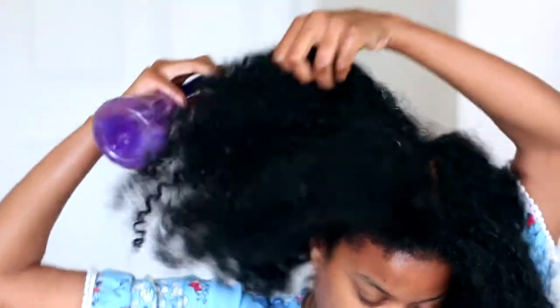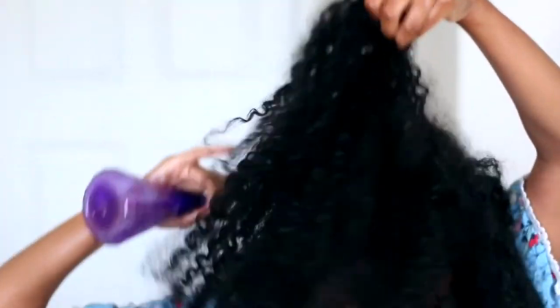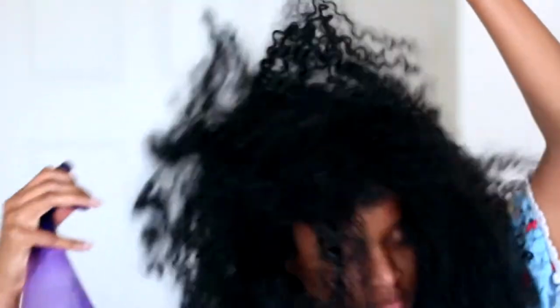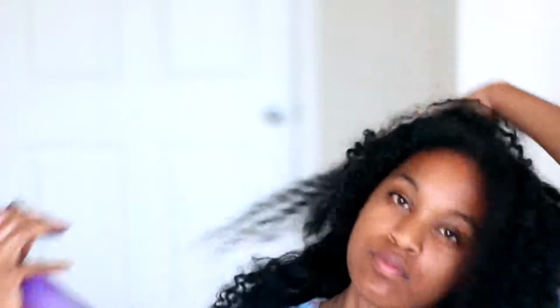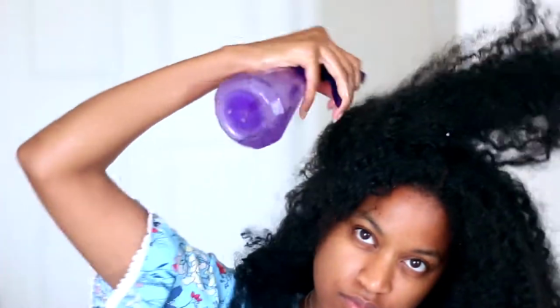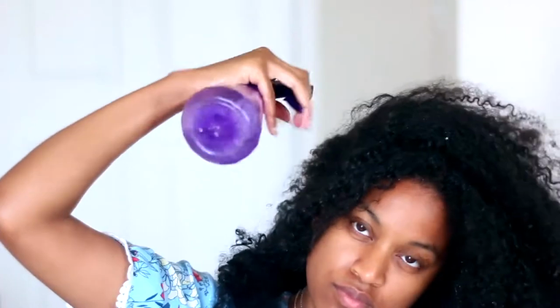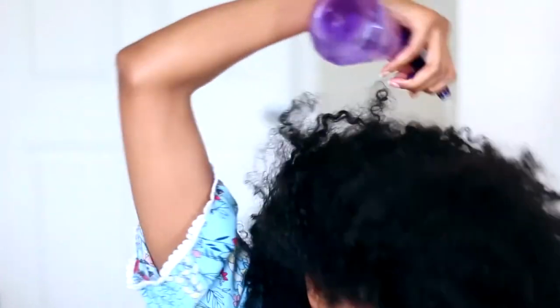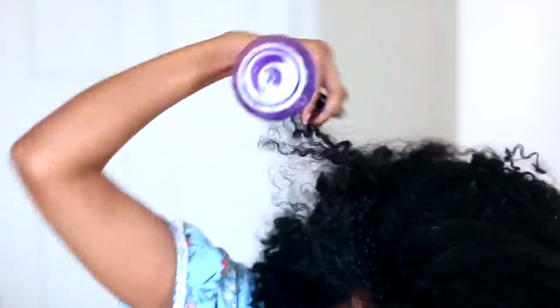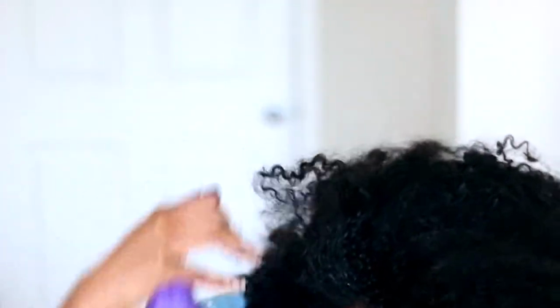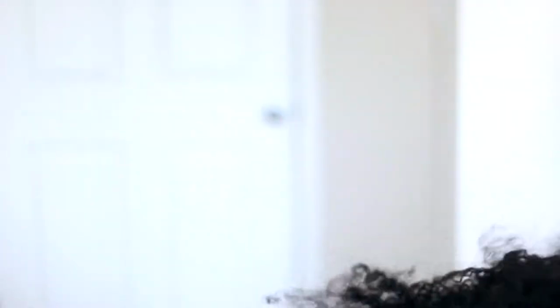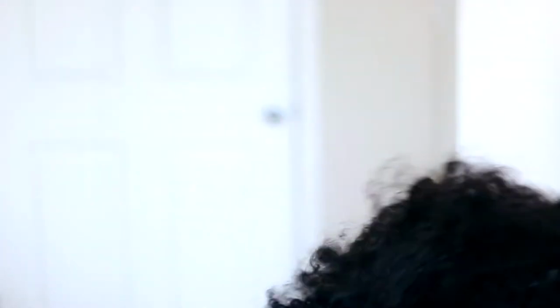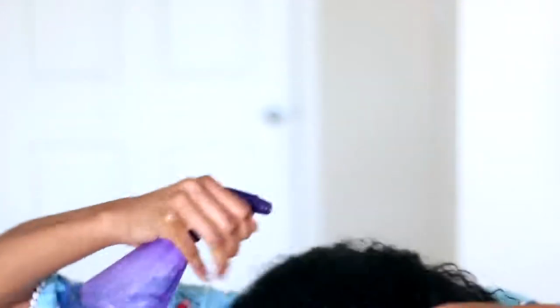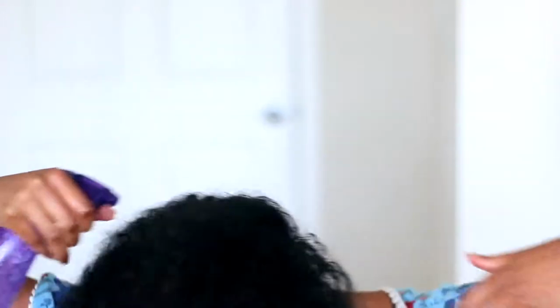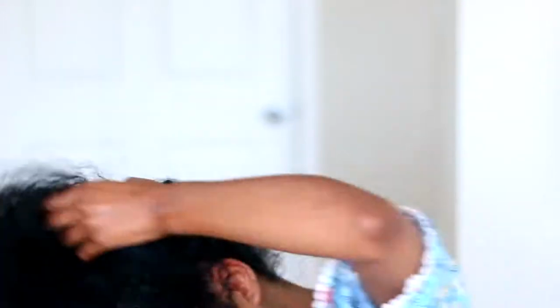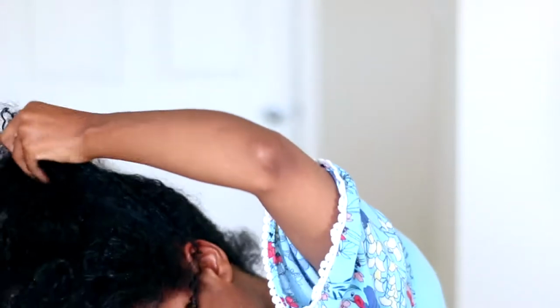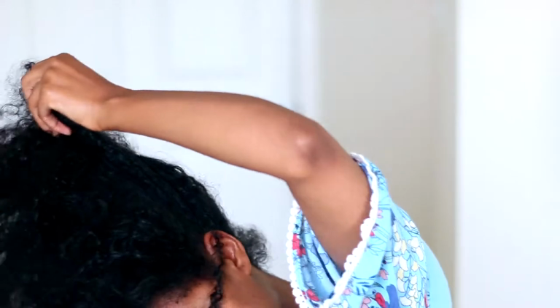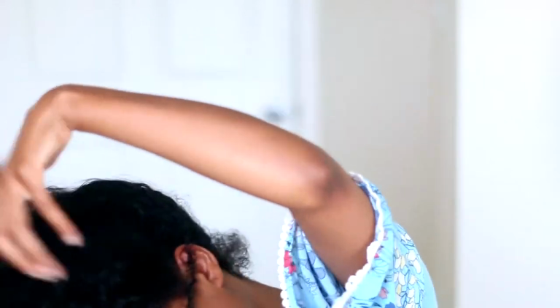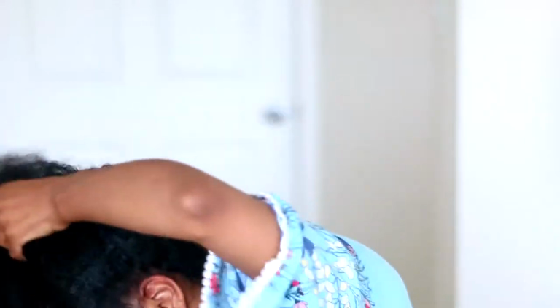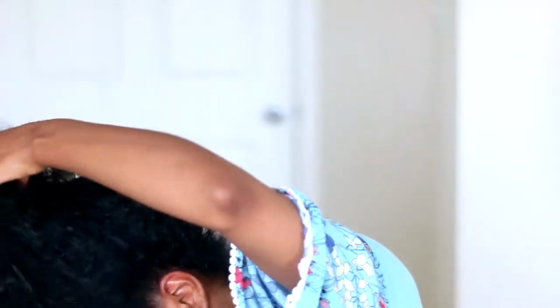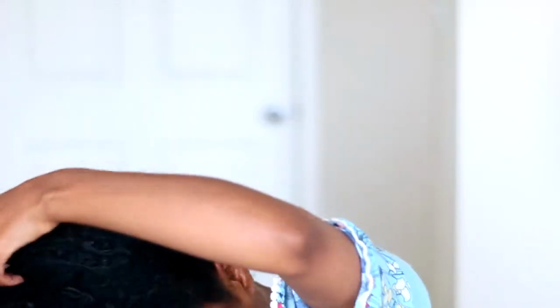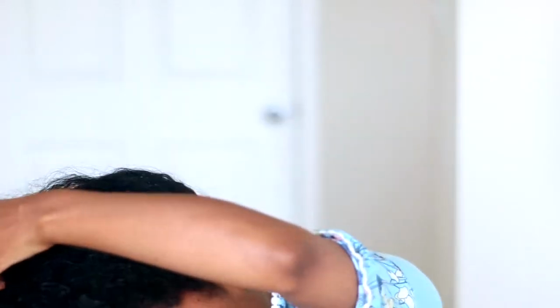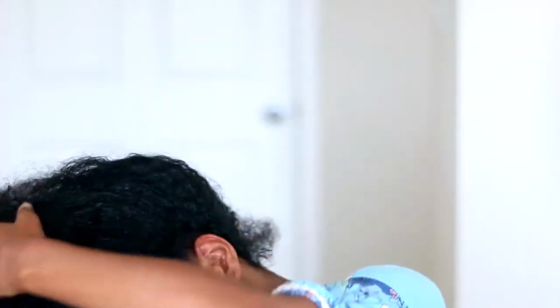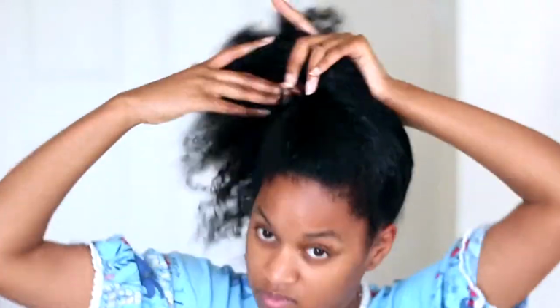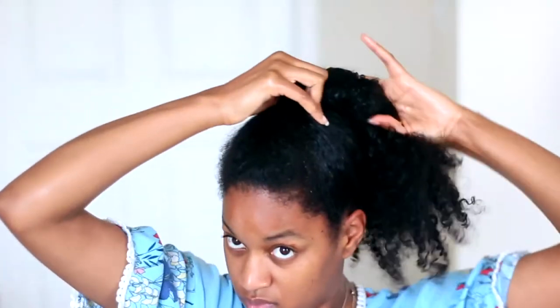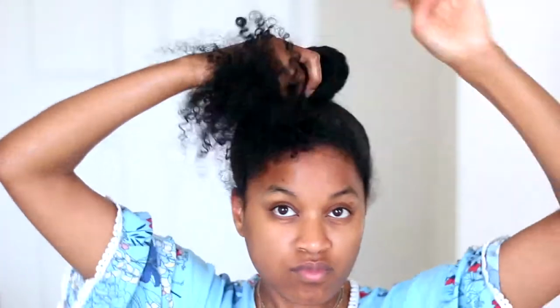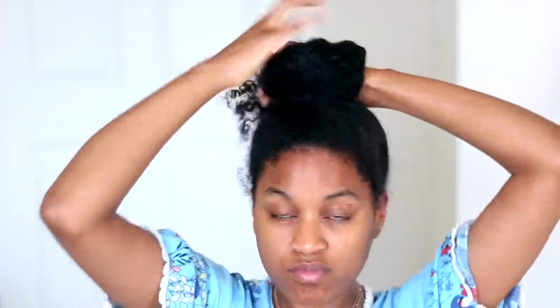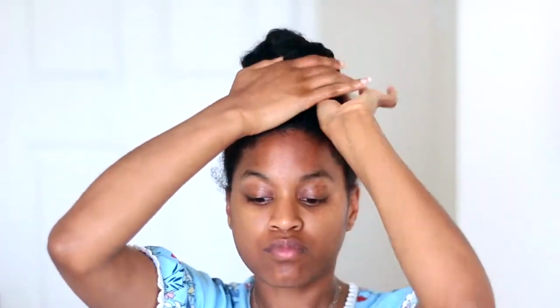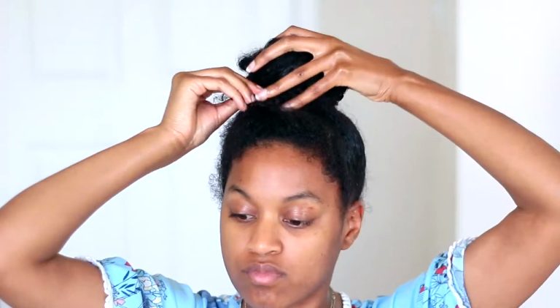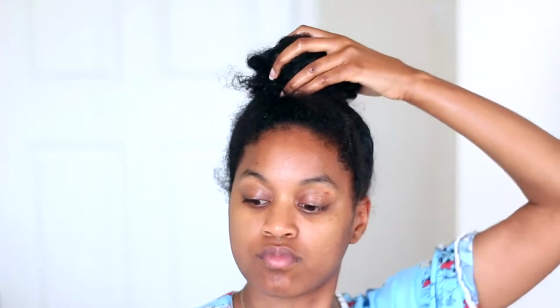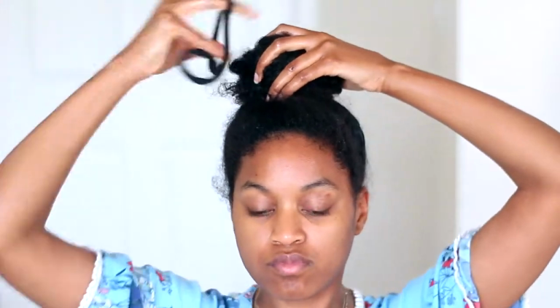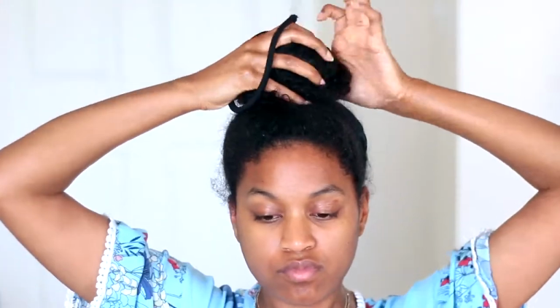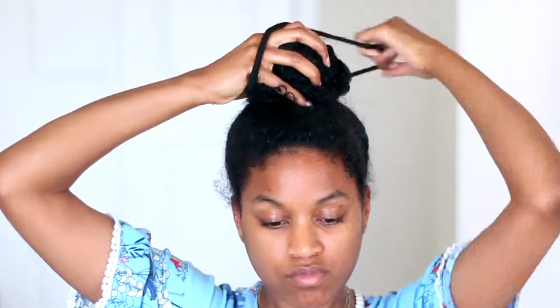After I finish massaging my scalp, I normally like to spray a little bit of water on my hair, because I'm going to wrap my hair up into a bun and leave it in for about 15 to 20 minutes. I feel like when you put a little bit of water on your hair it adds even more moisture.